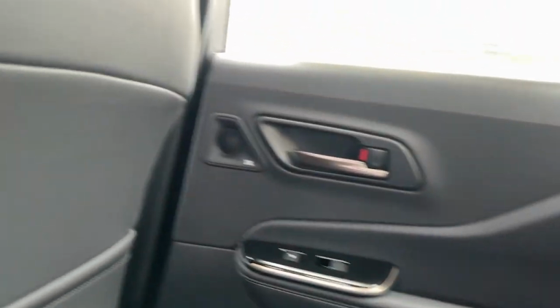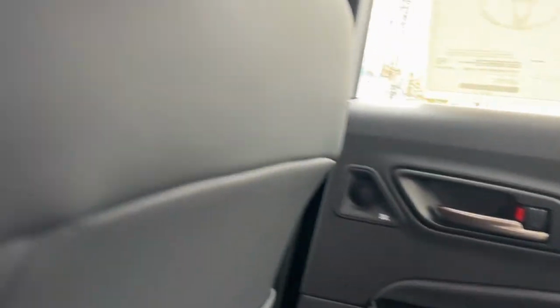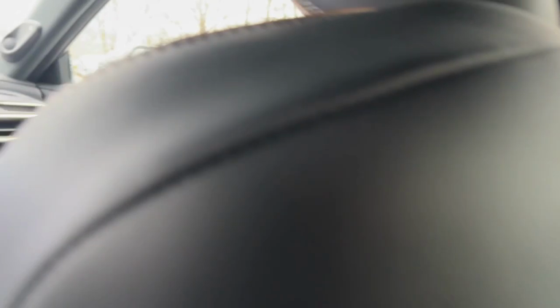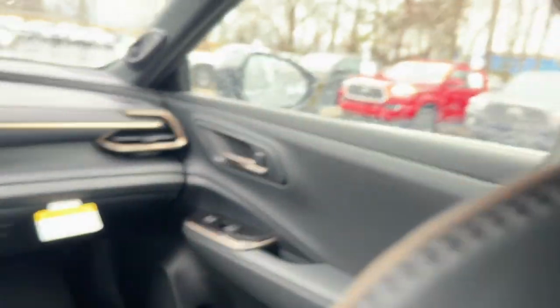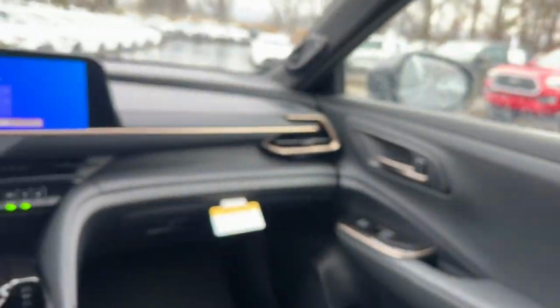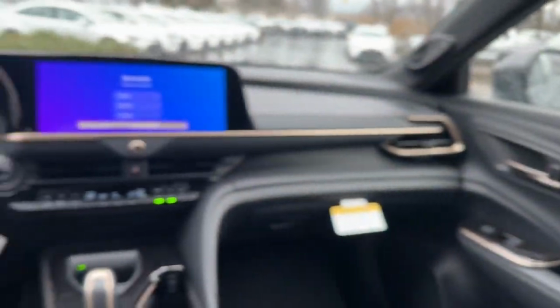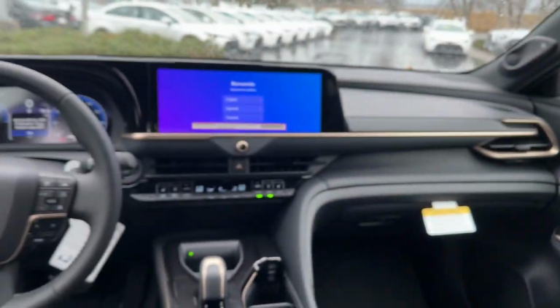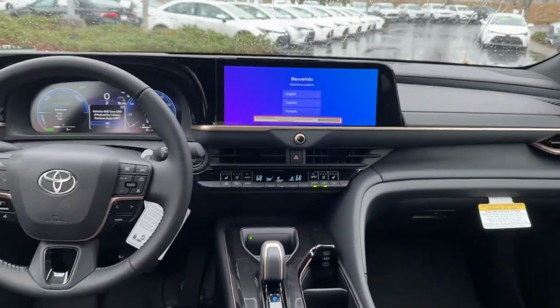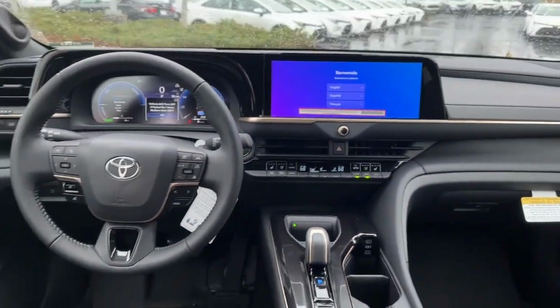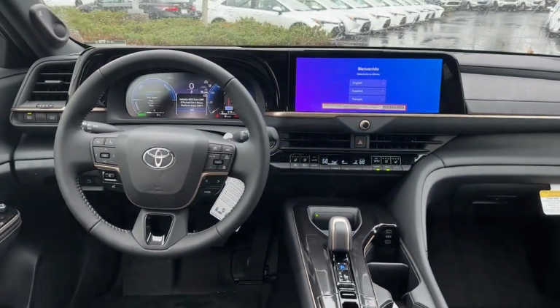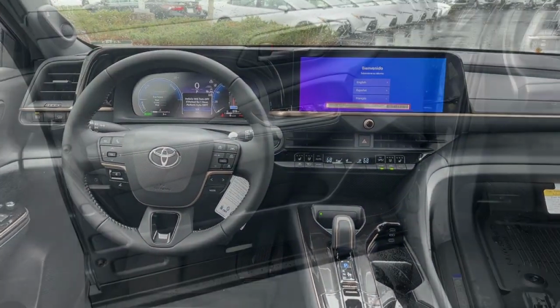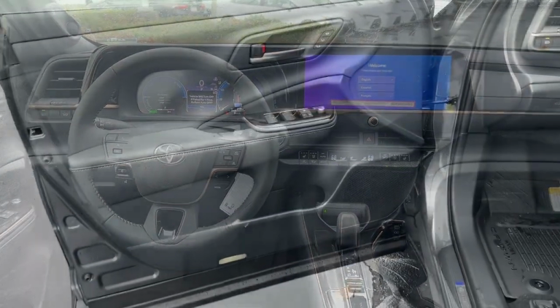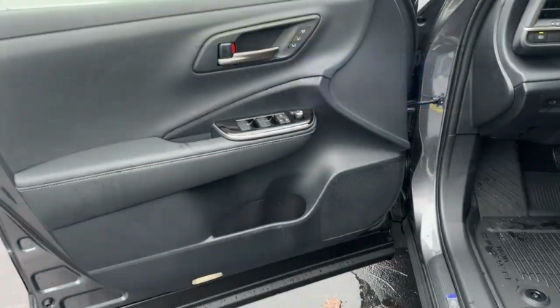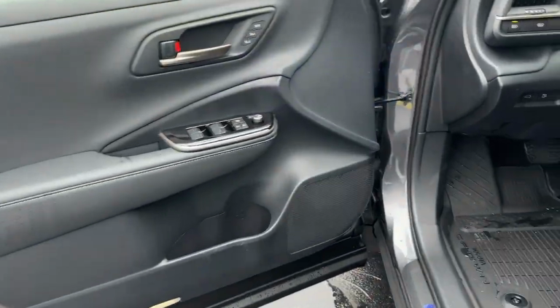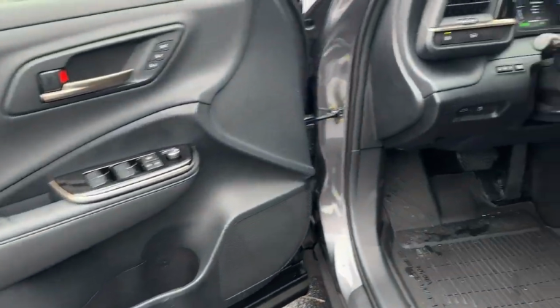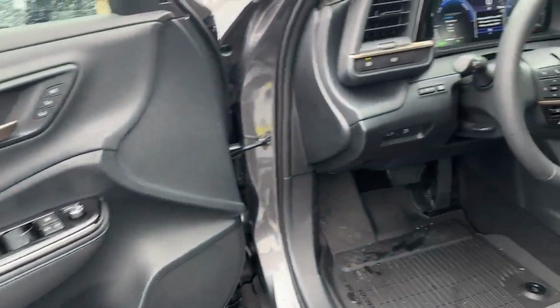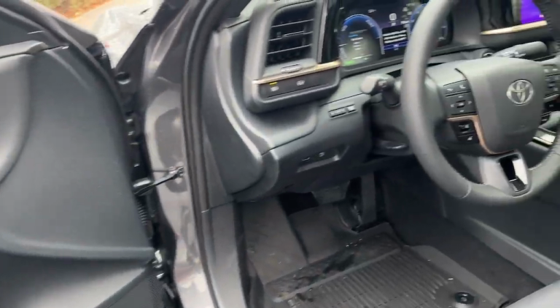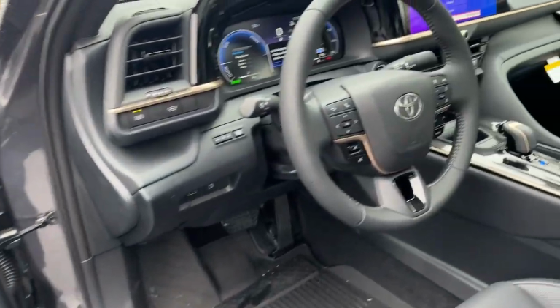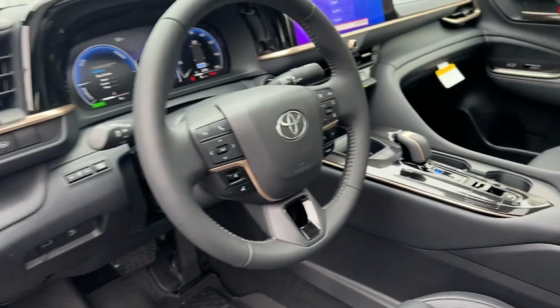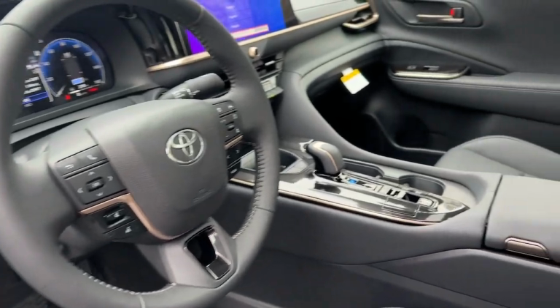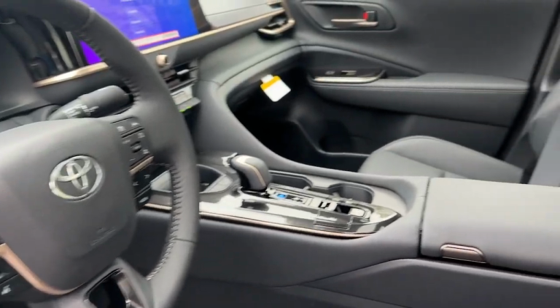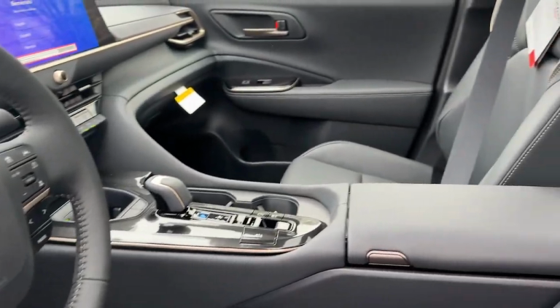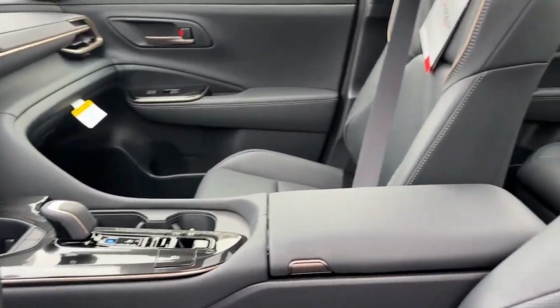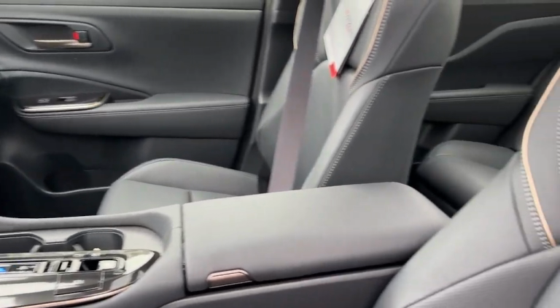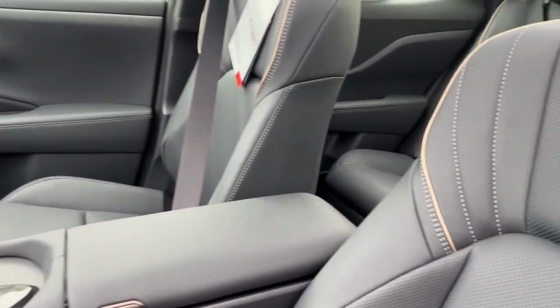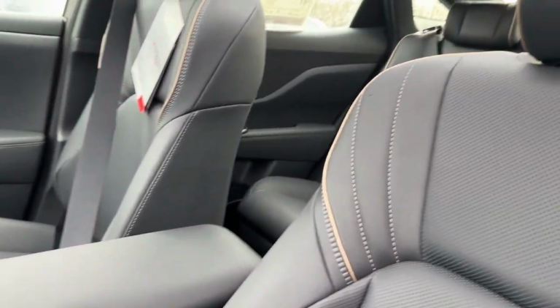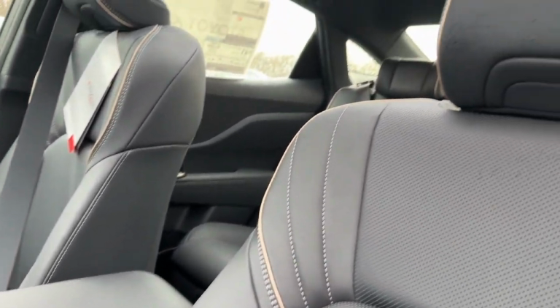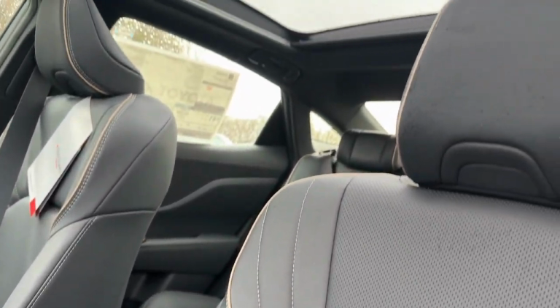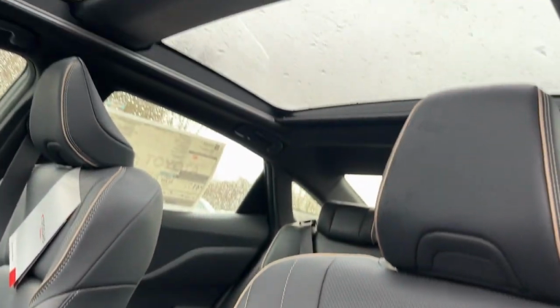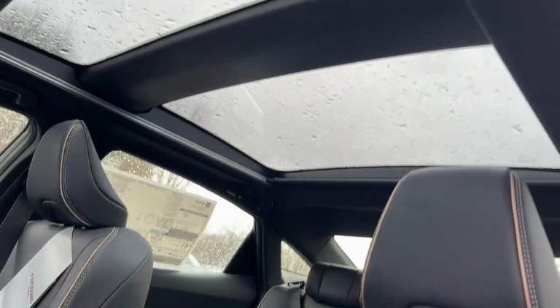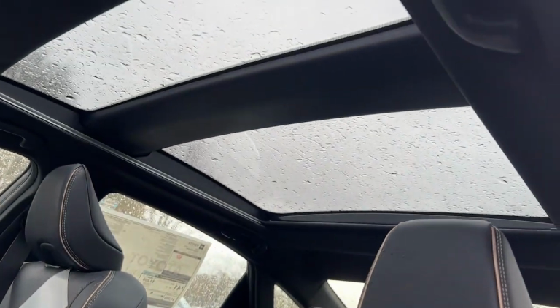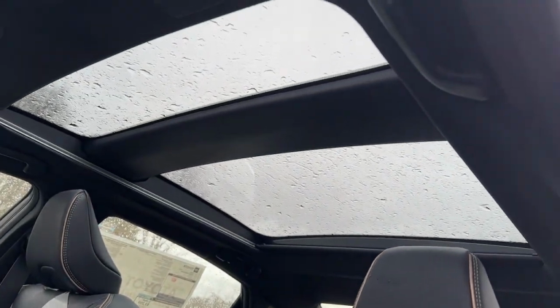Power passenger seat, heated mirrors. Stay comfortable and connected on every journey in this modern-minded Crown. Come in for a test drive — our team will make it the best part of your day.